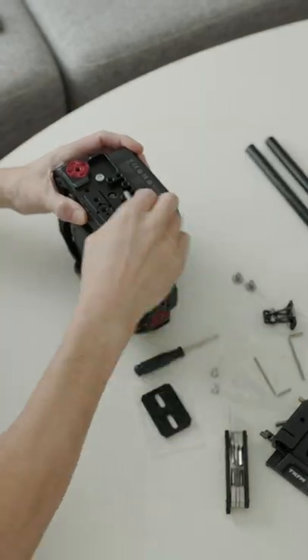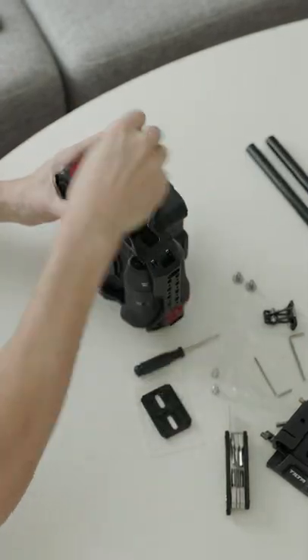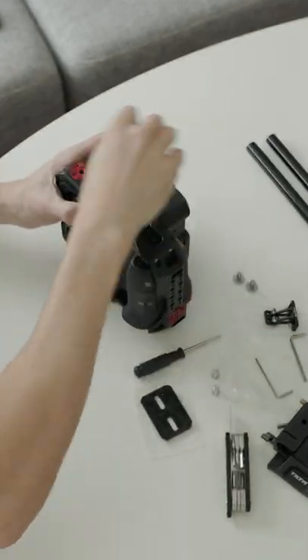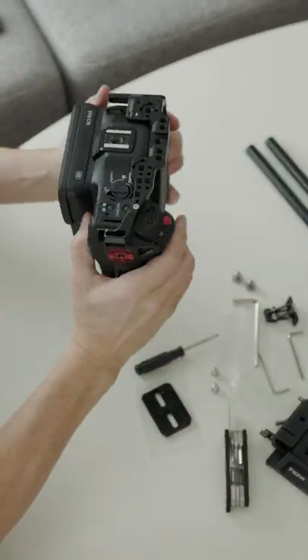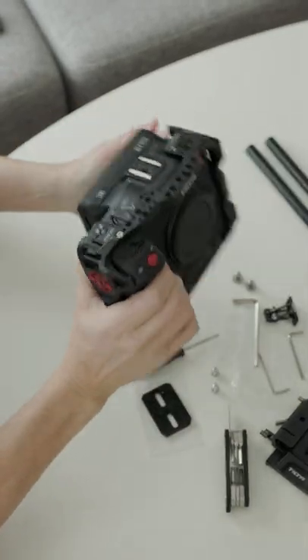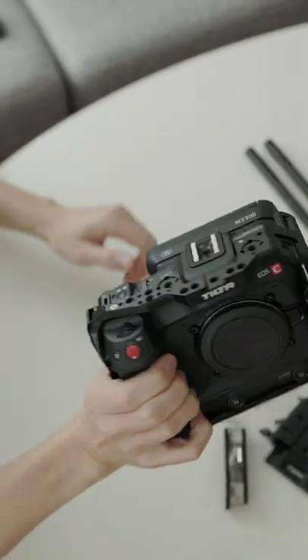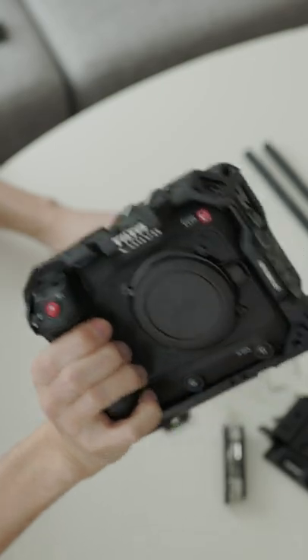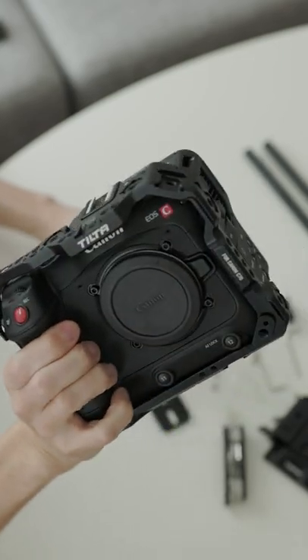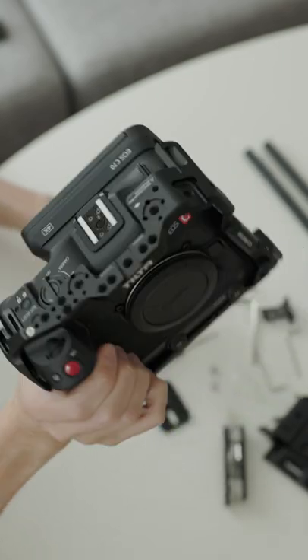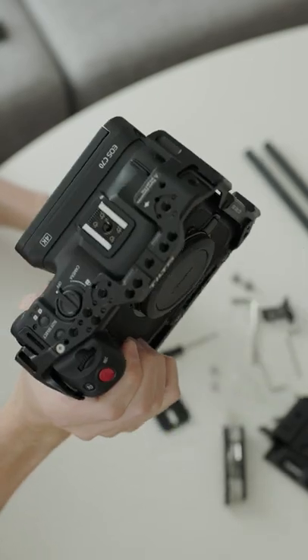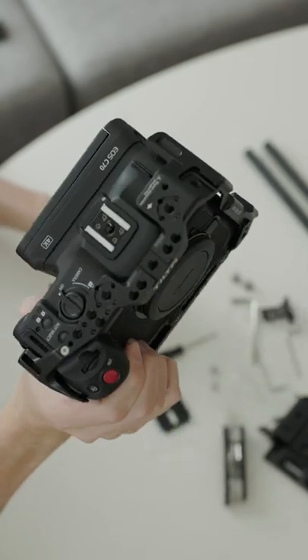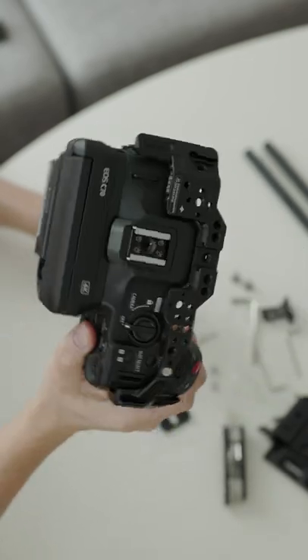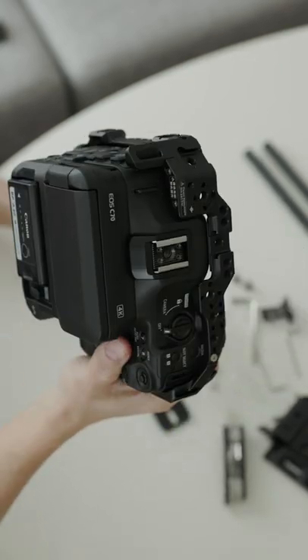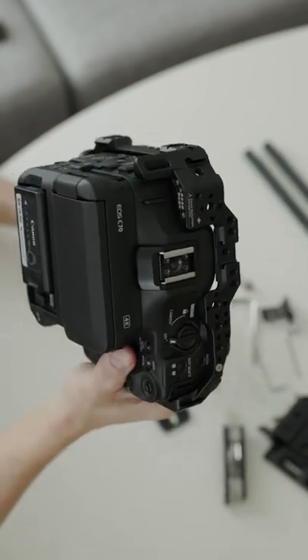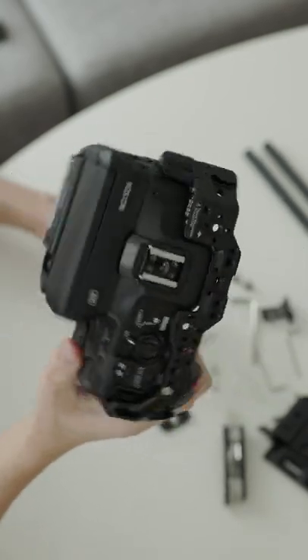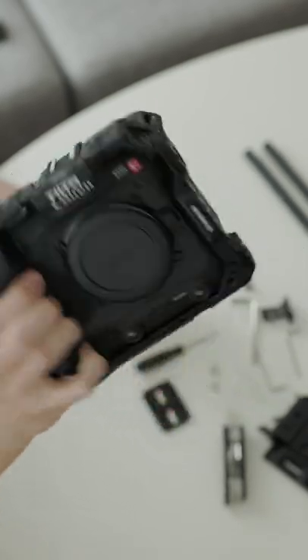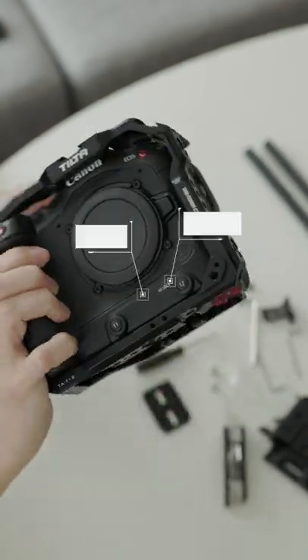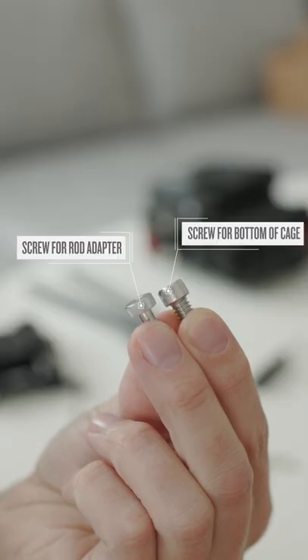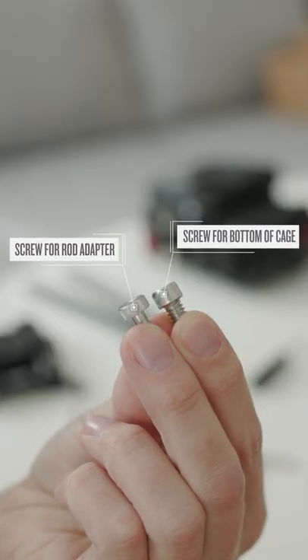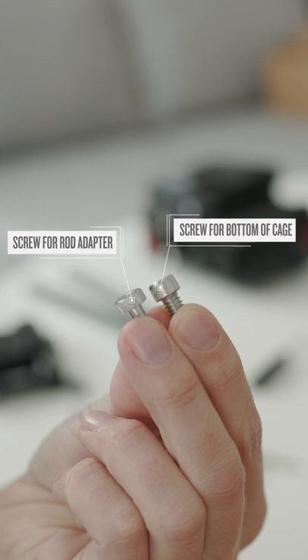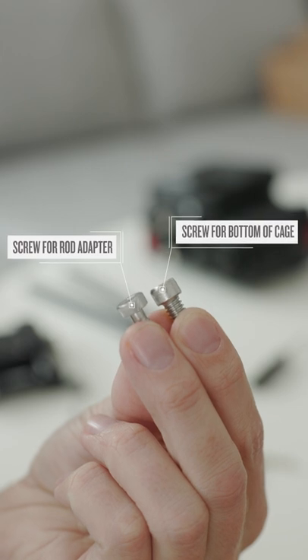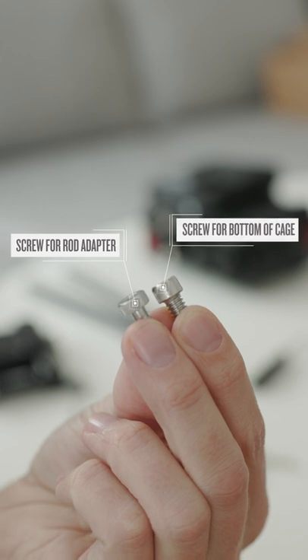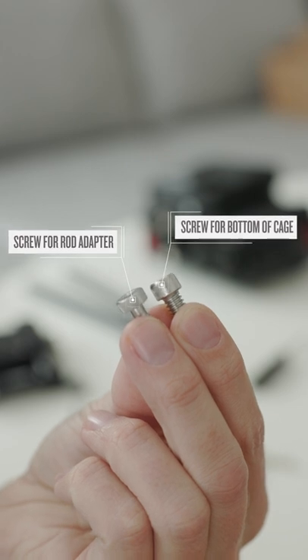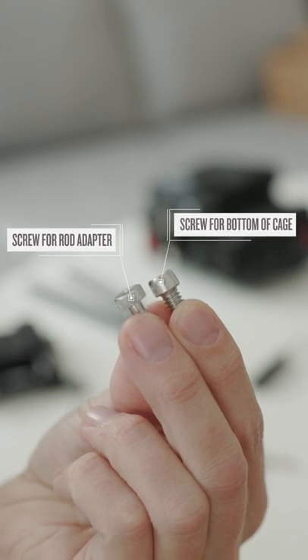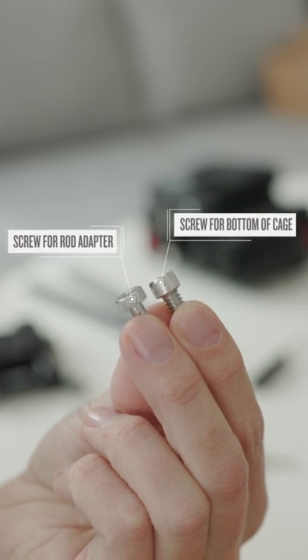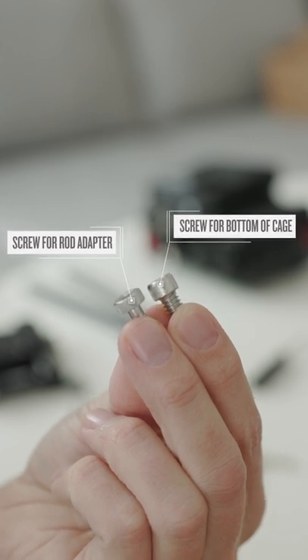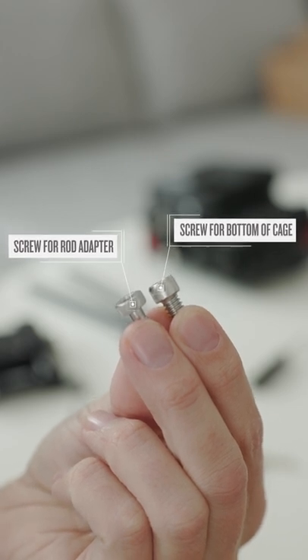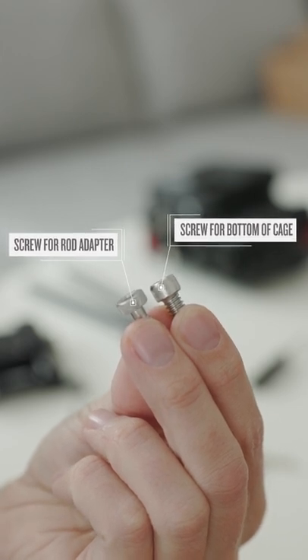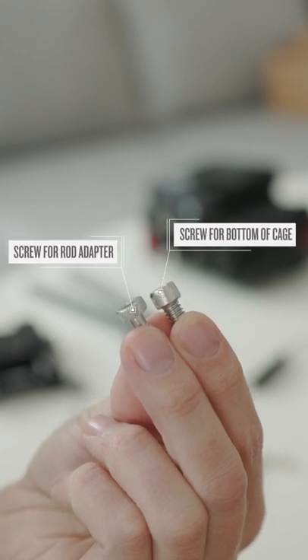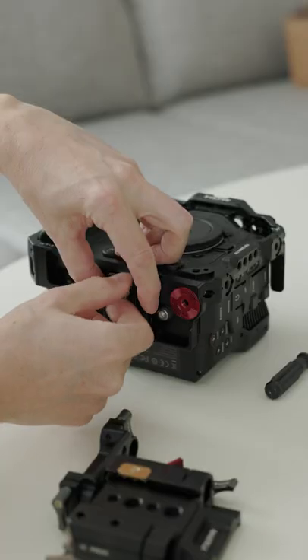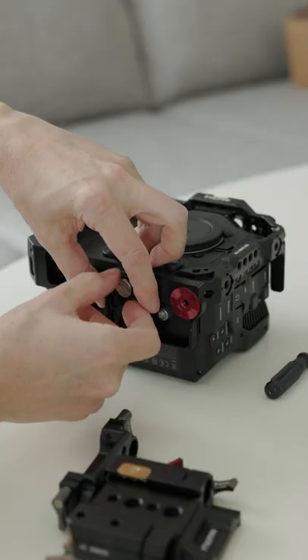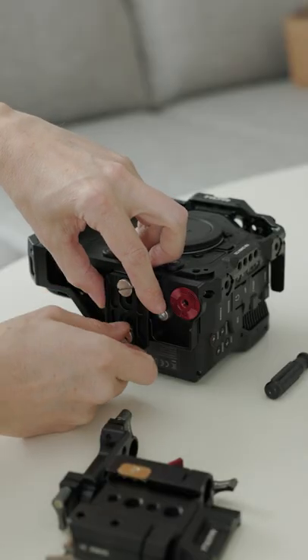Next step is to attach two screws at the bottom of the cage and tighten the screws with the allen key. Notice that there are two different screws of the same size, so make sure you put them in the correct place or else it's not gonna work.